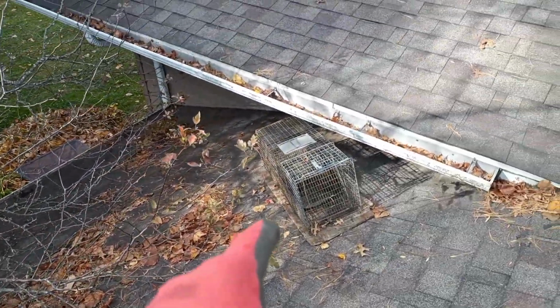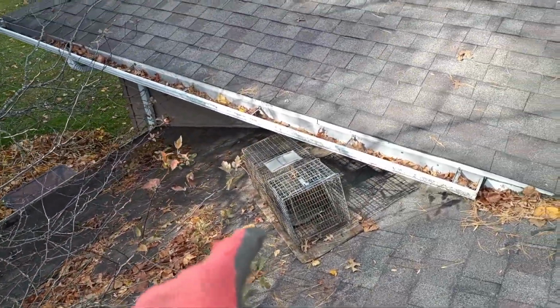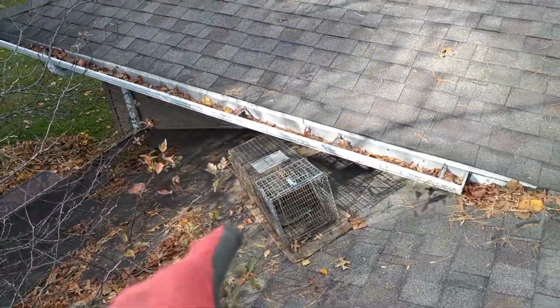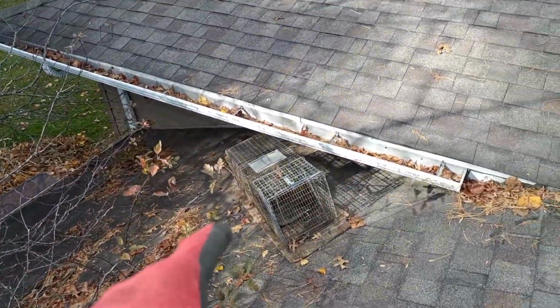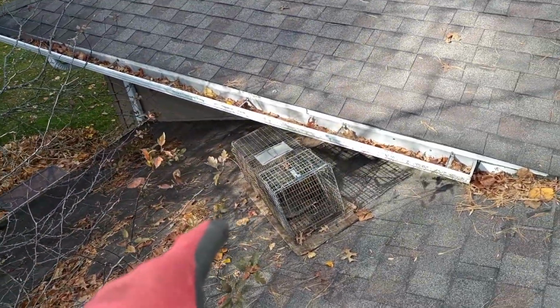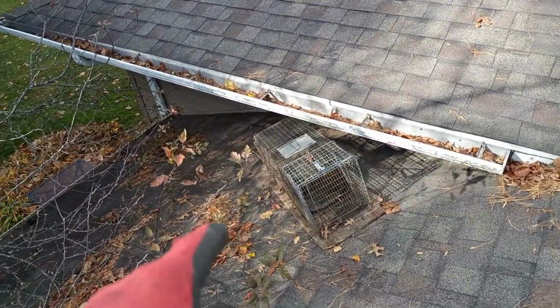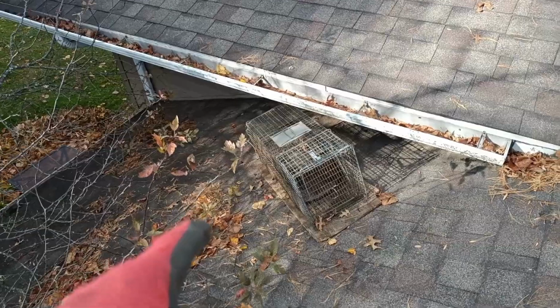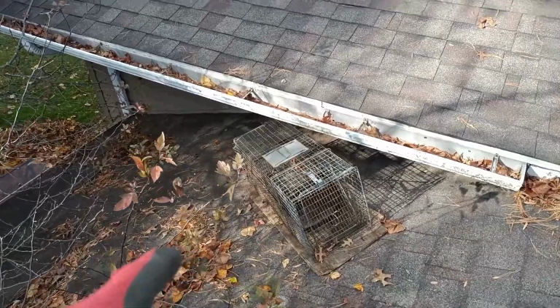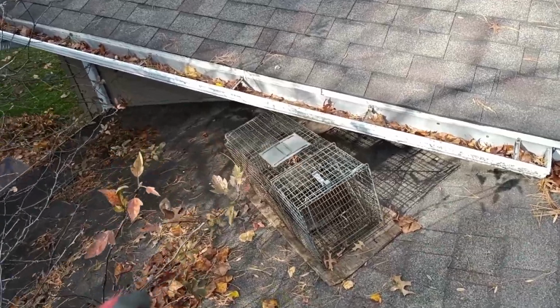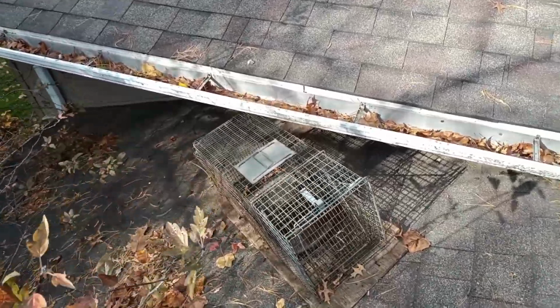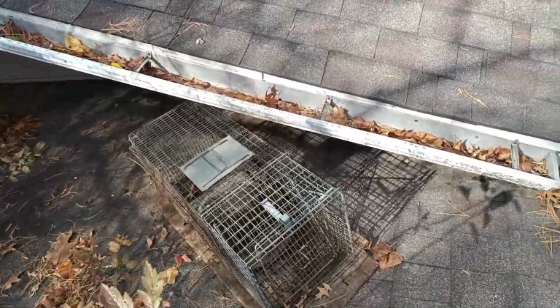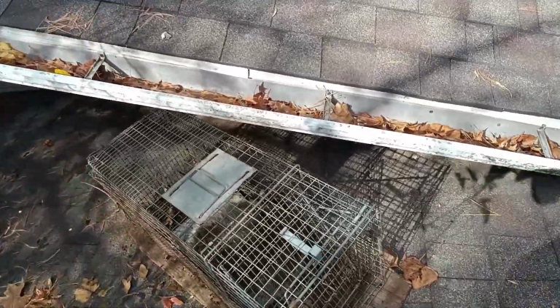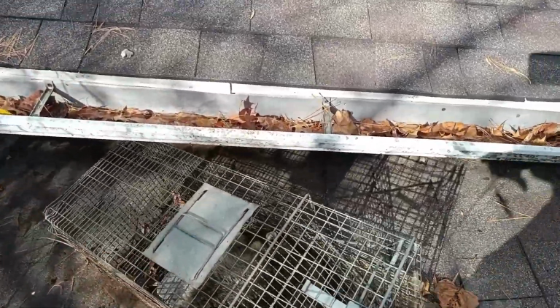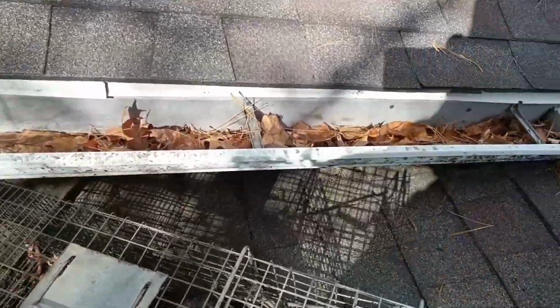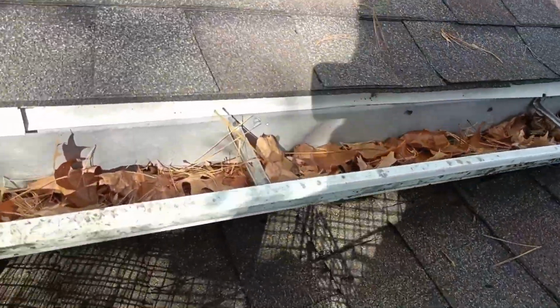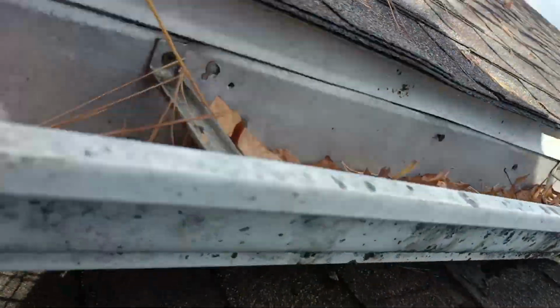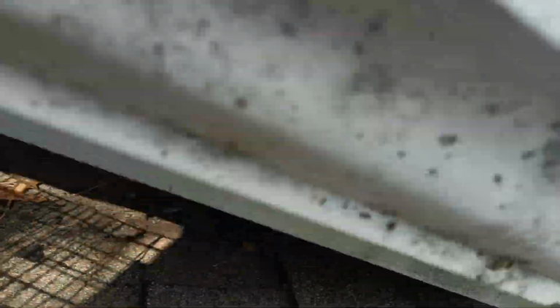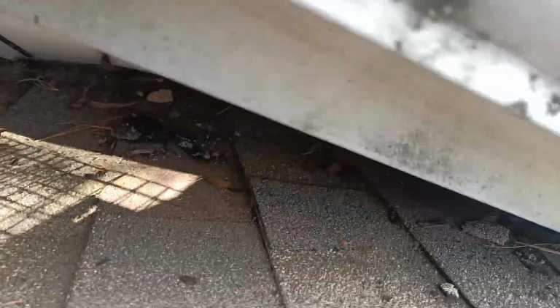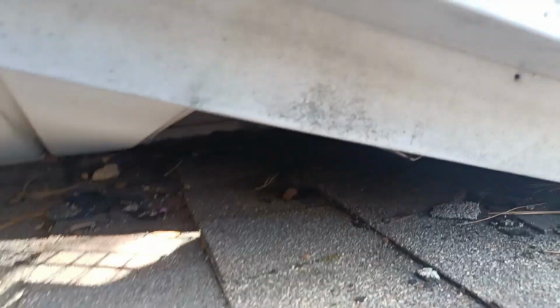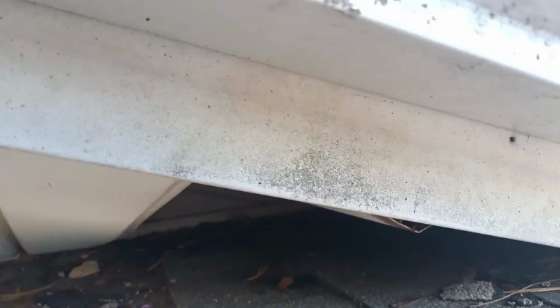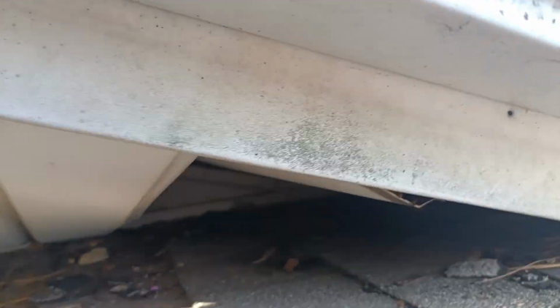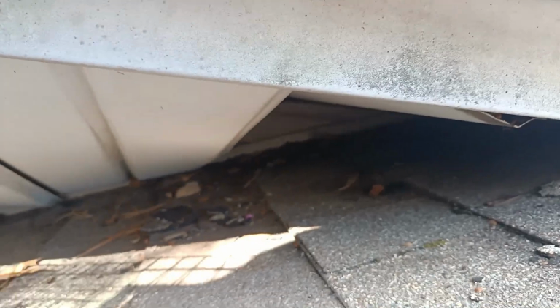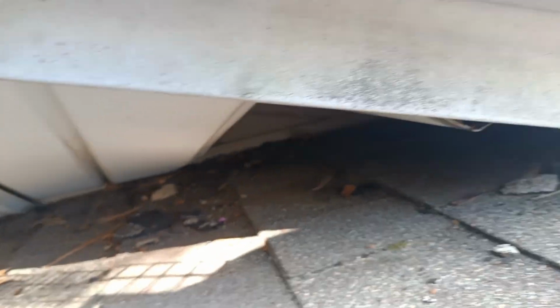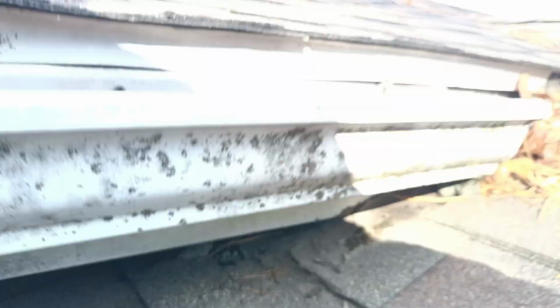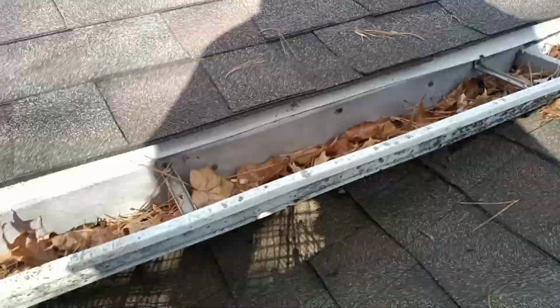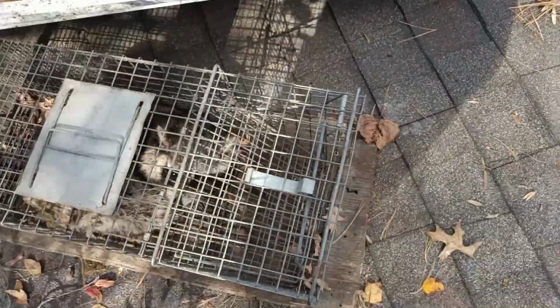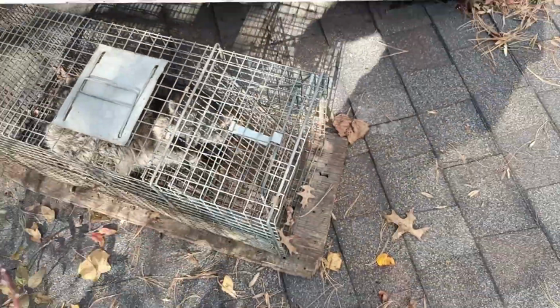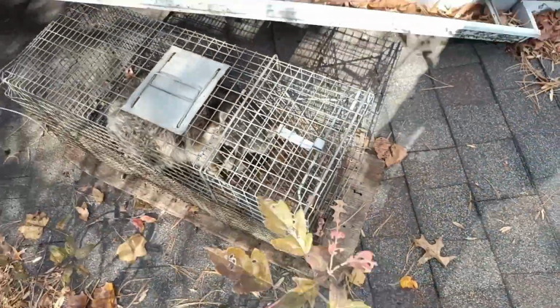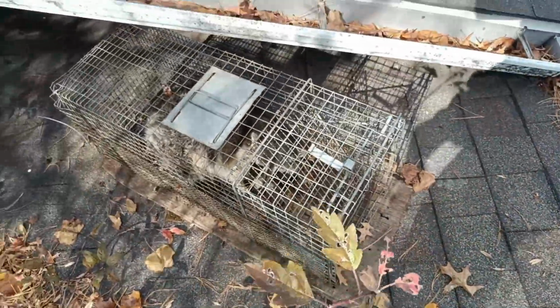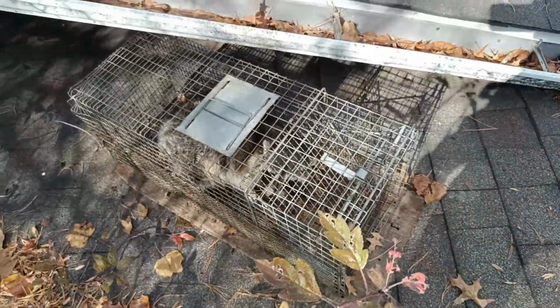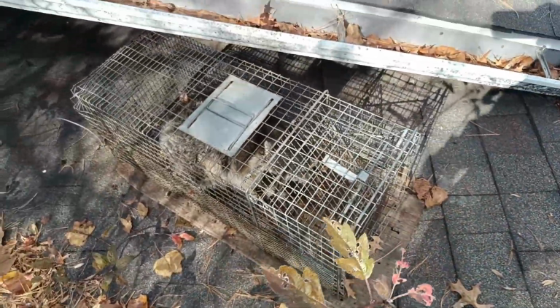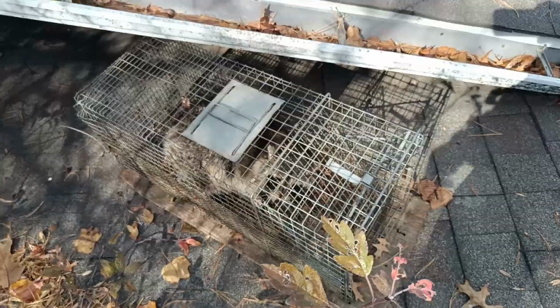Oh look at that, there's a raccoon in the trap! I set that trap right next to the open soffit up underneath here, so we caught our bad raccoon.